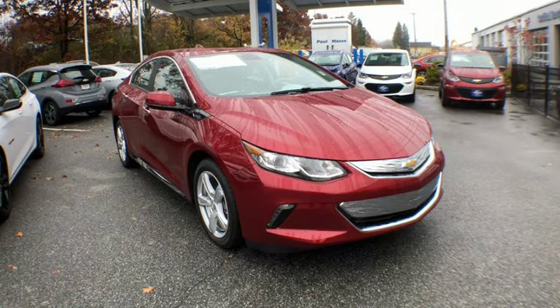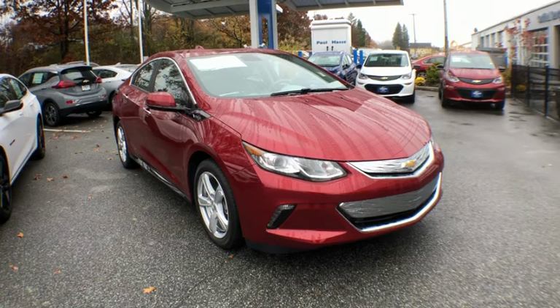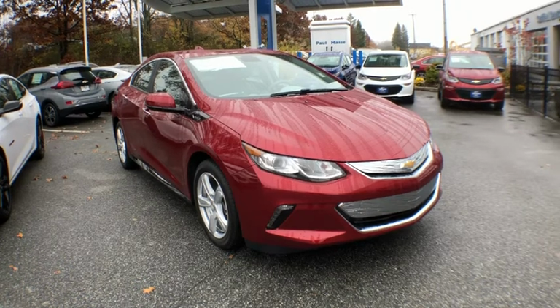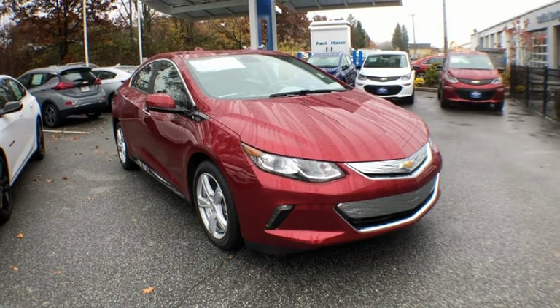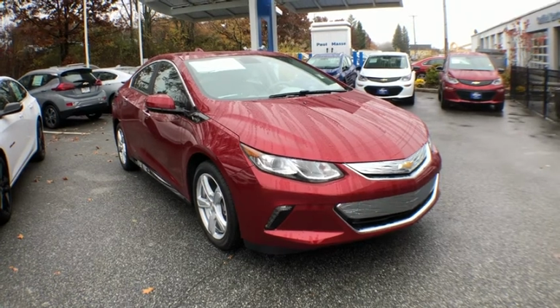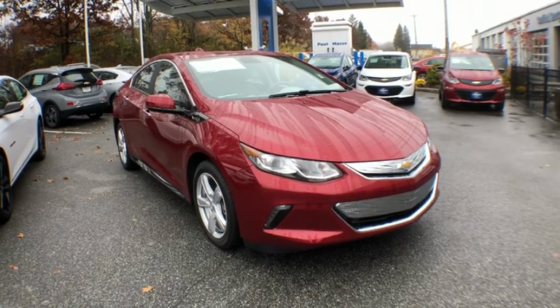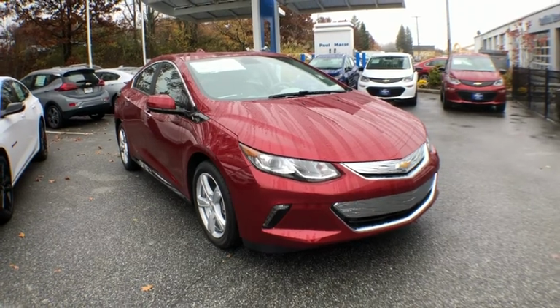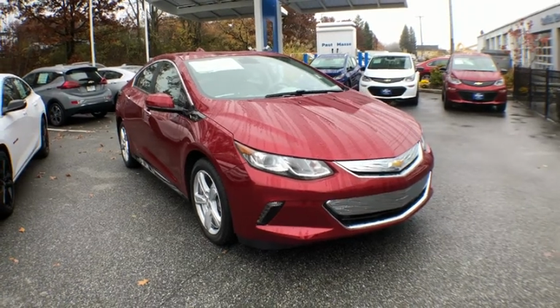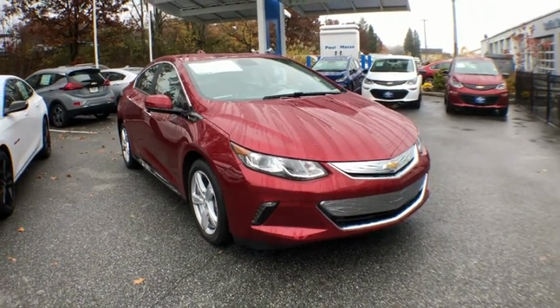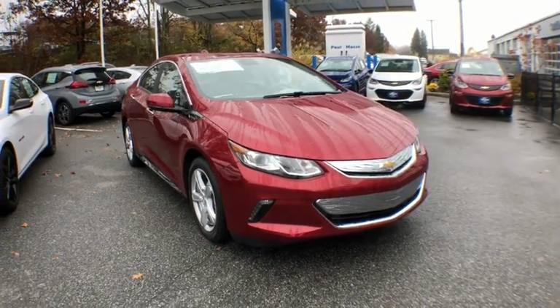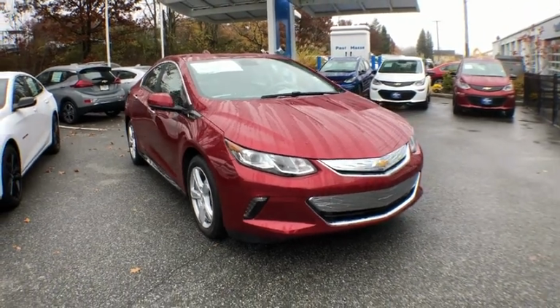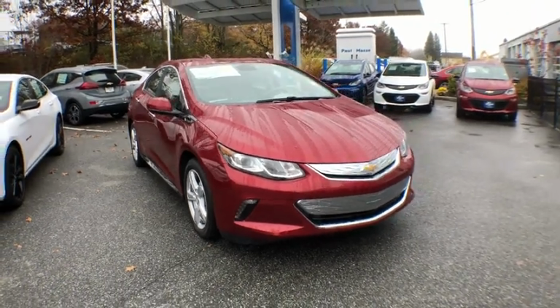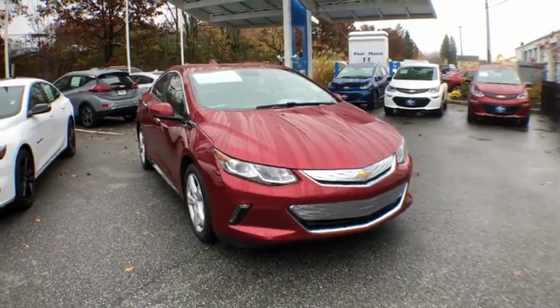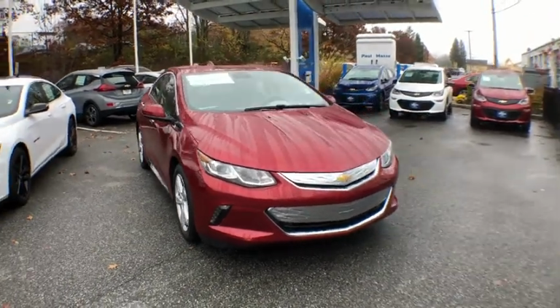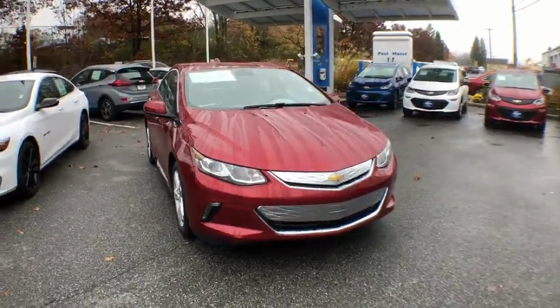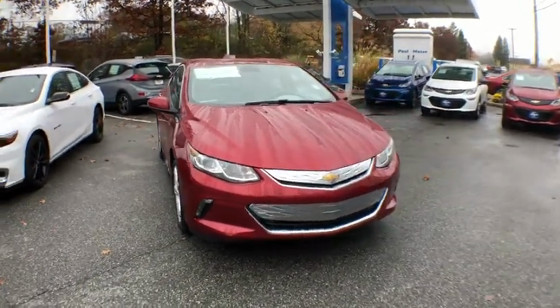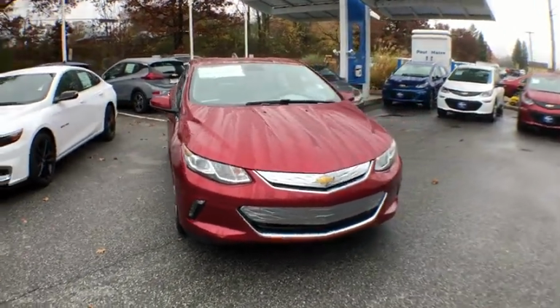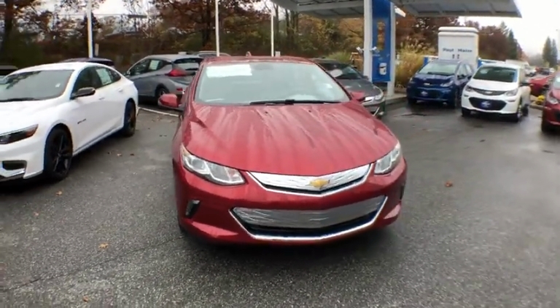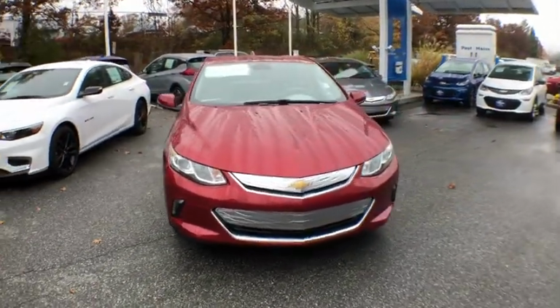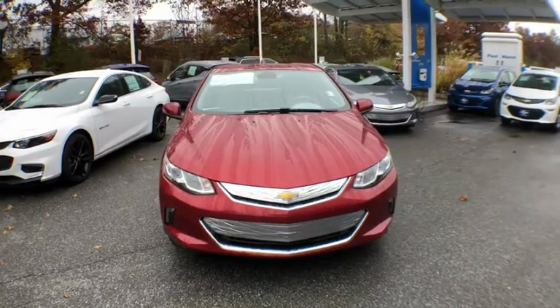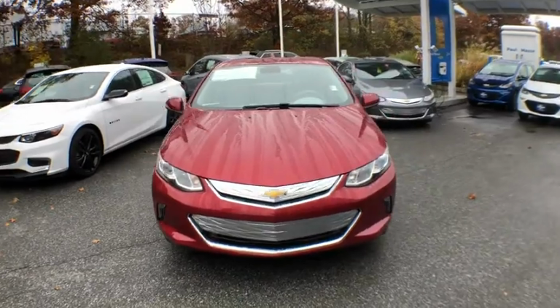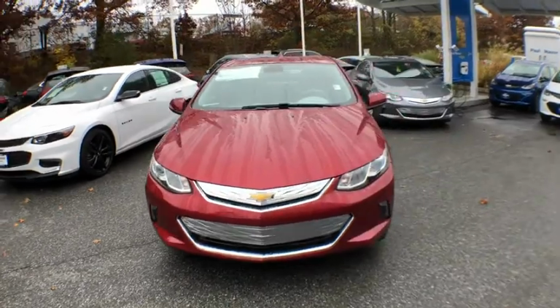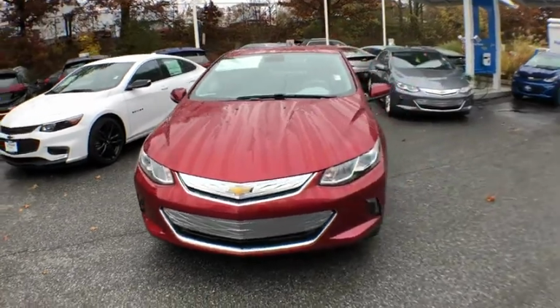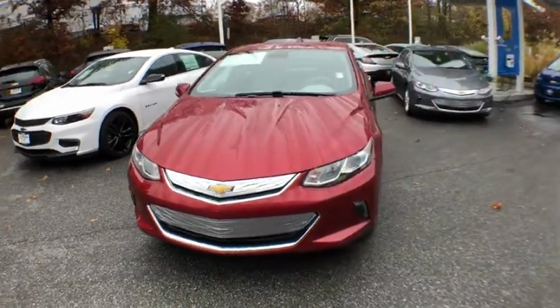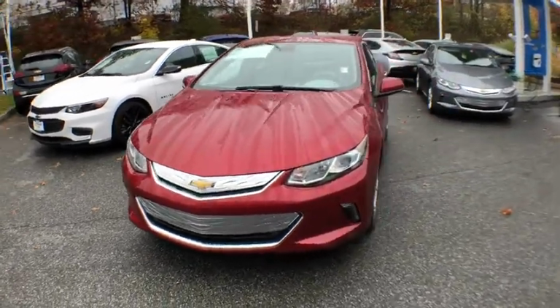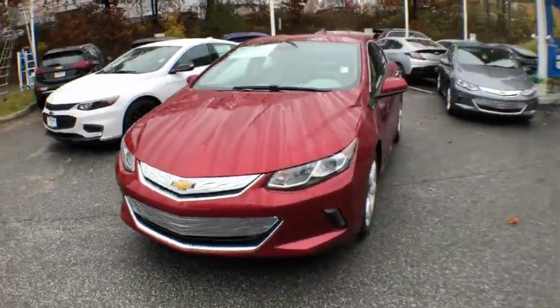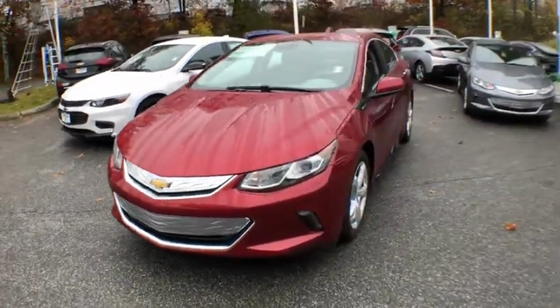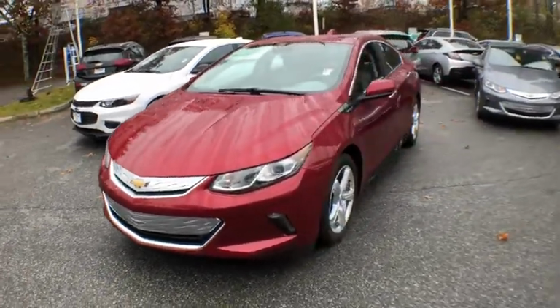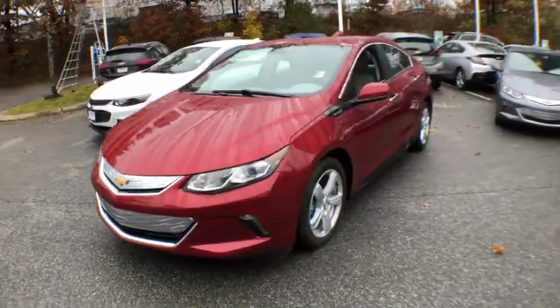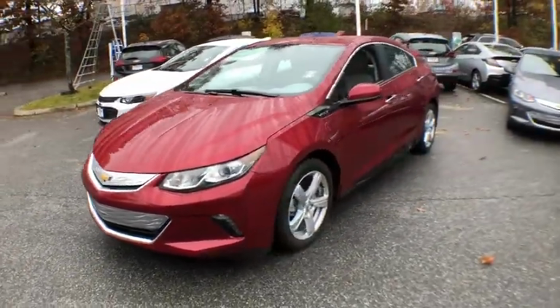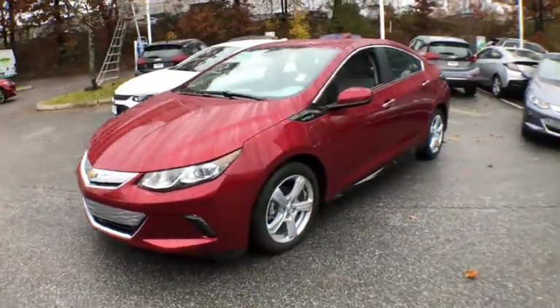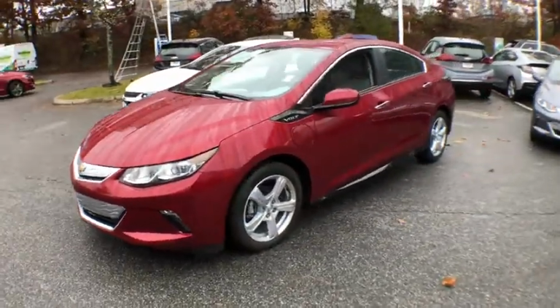2019 Chevrolet Volt. The Chevy Volt can drive up to 40 miles a day without a drop of gas. Here are some of this vehicle's great options.